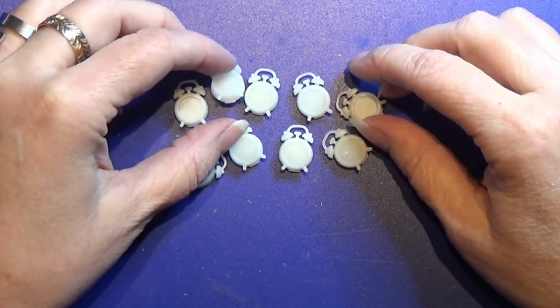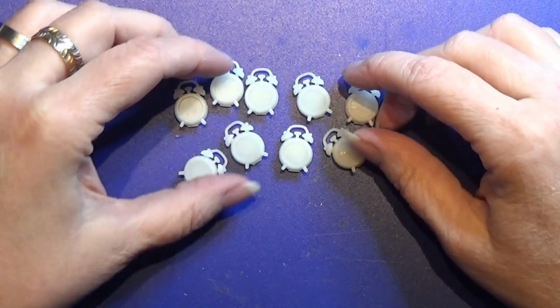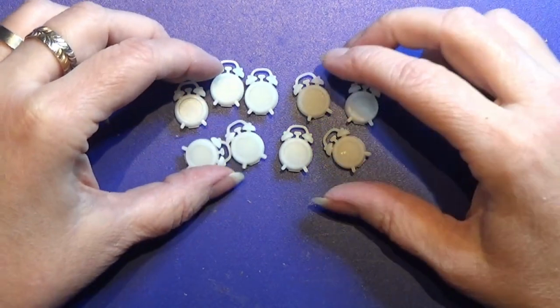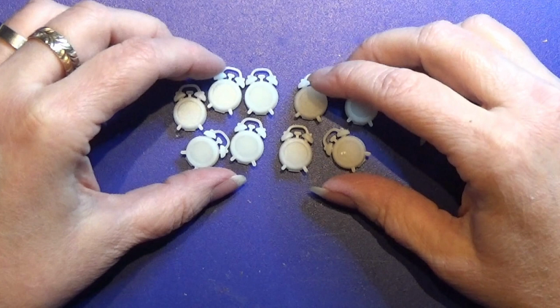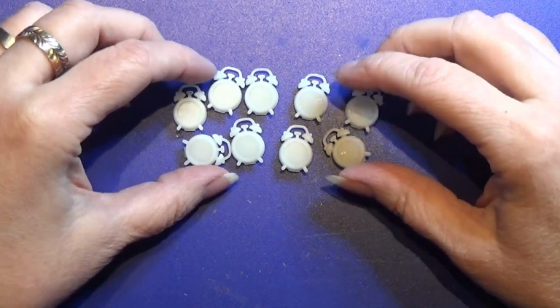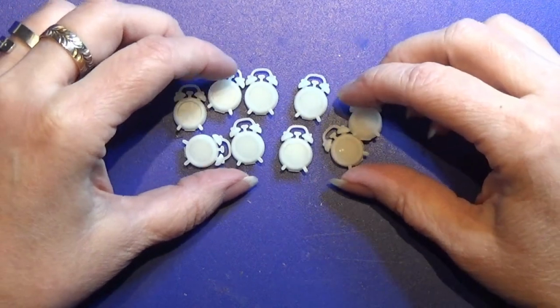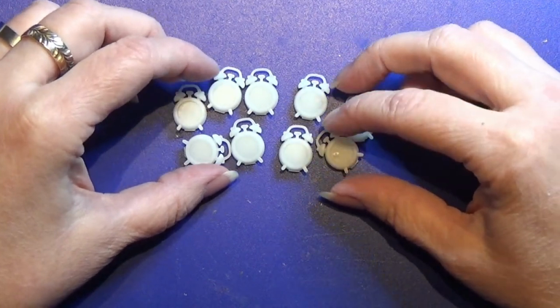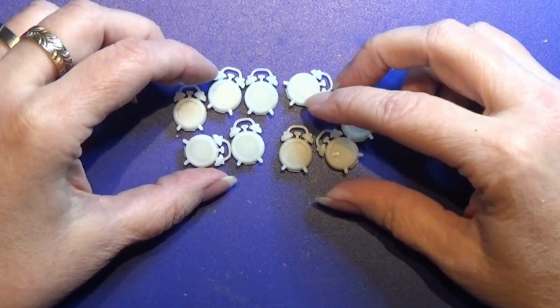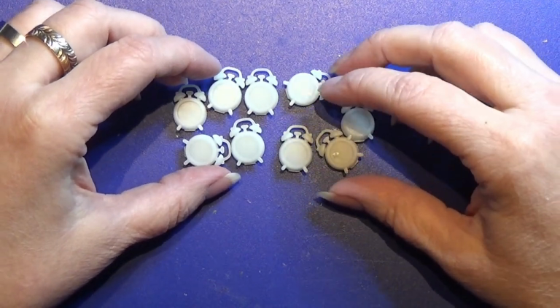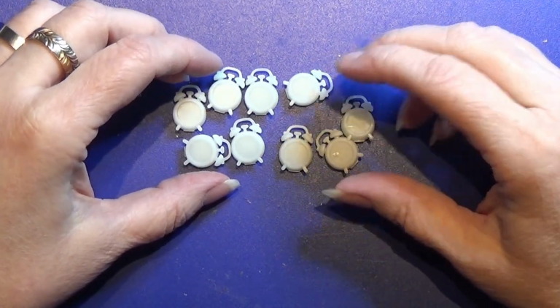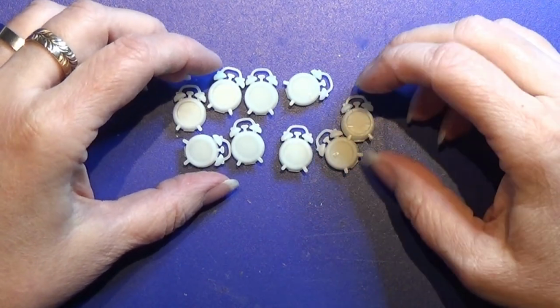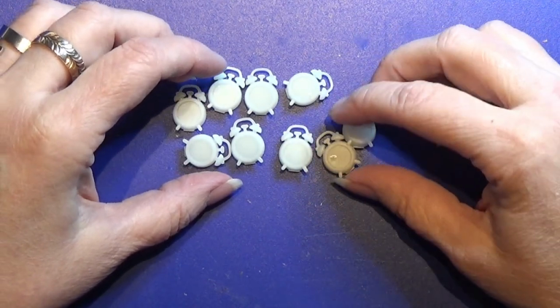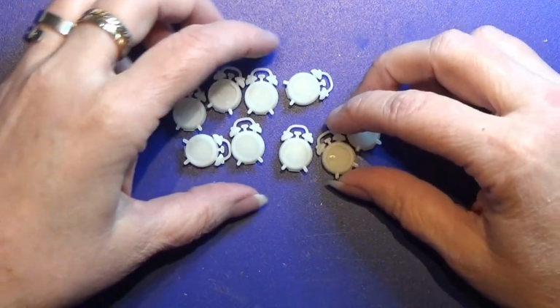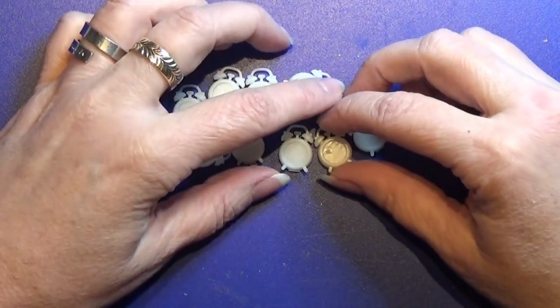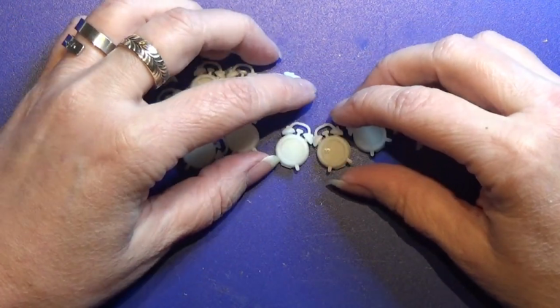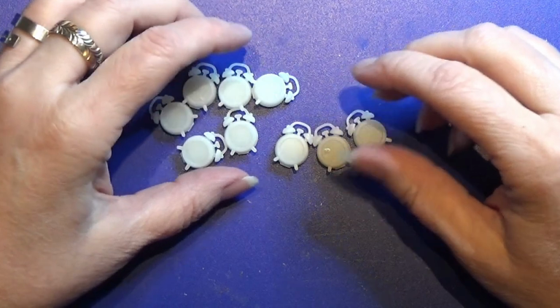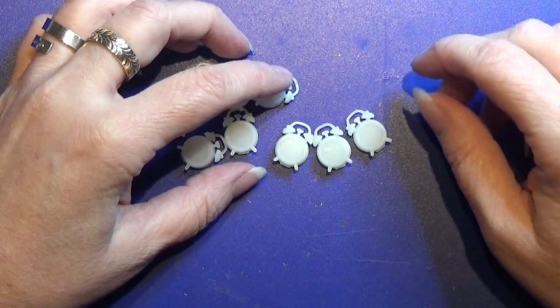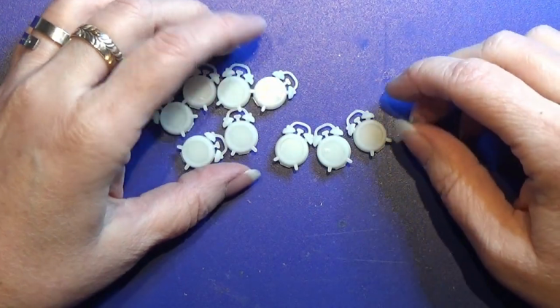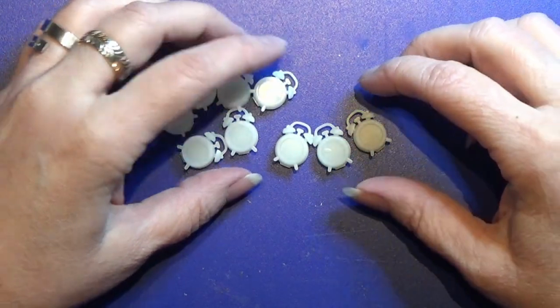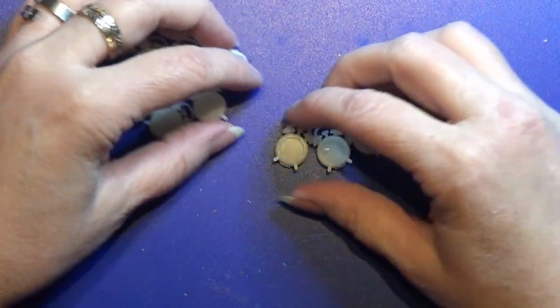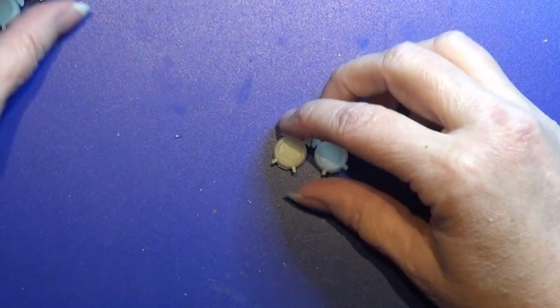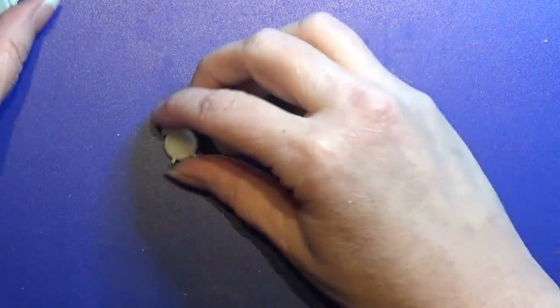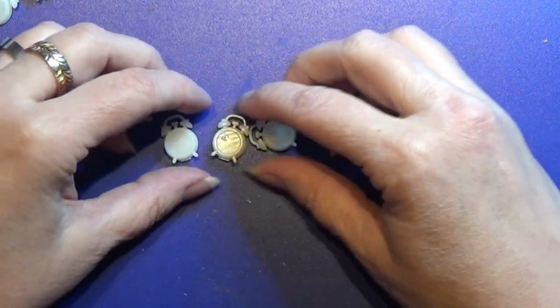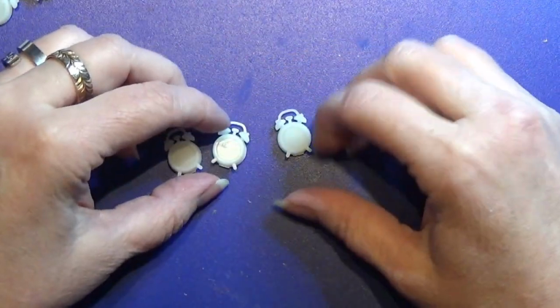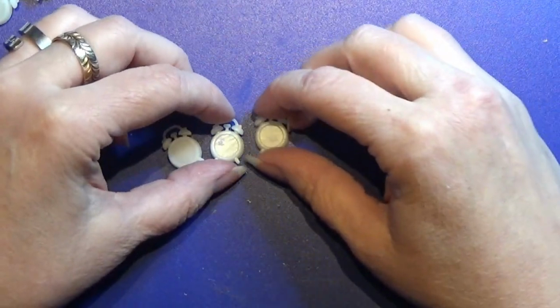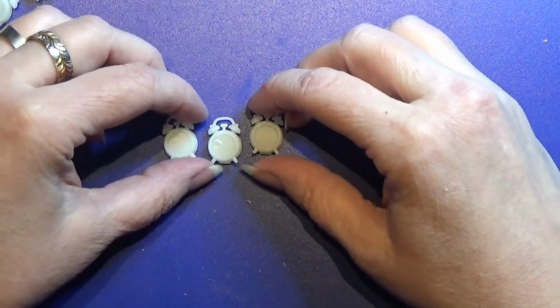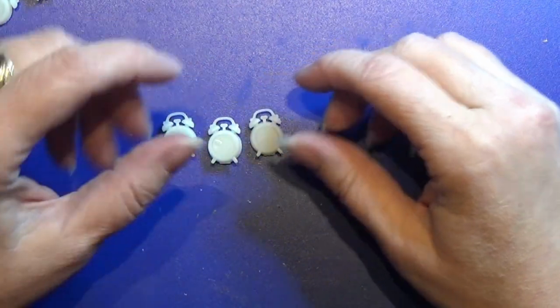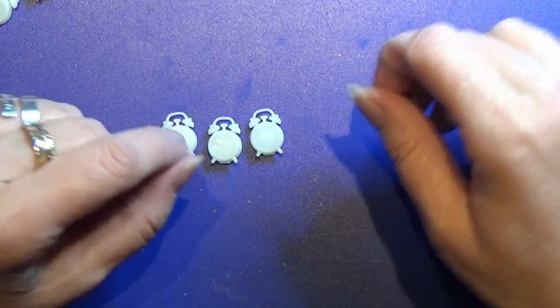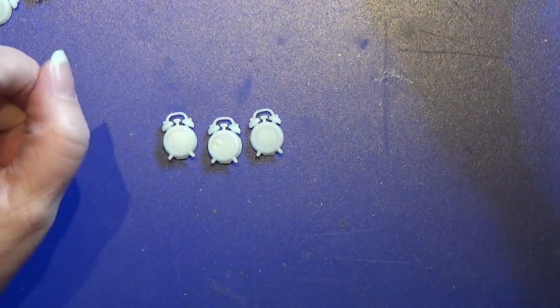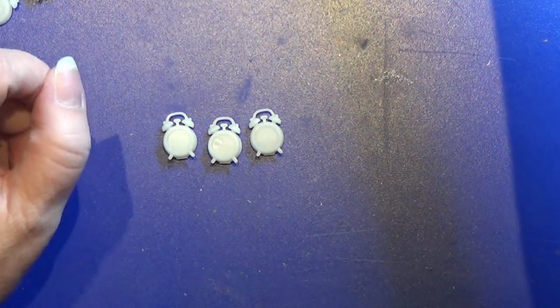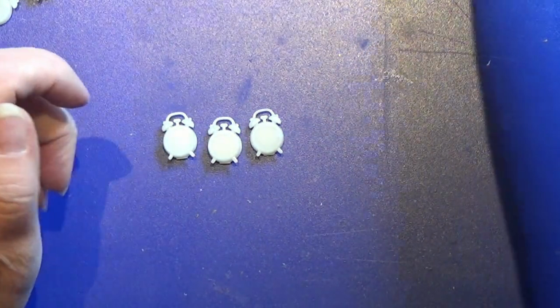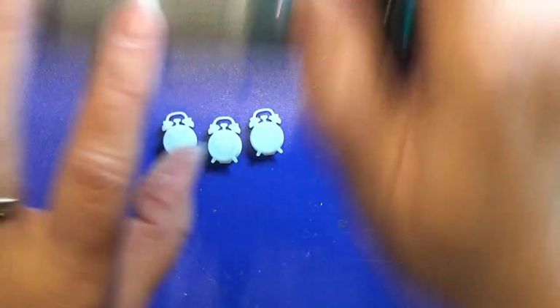I made quite a lot of these but I'm only going to use a few of them for my watchmaker's den. I think I'm going to use three, and I'm just going to paint them now.